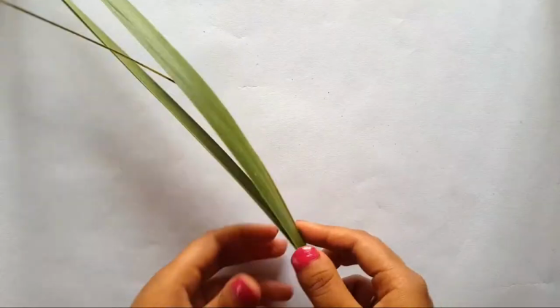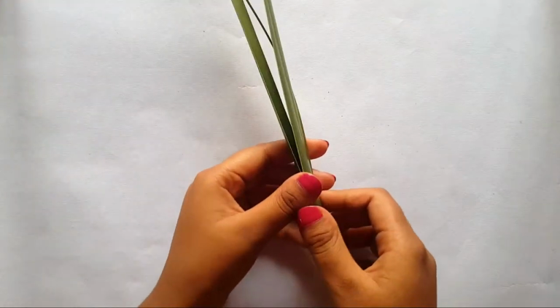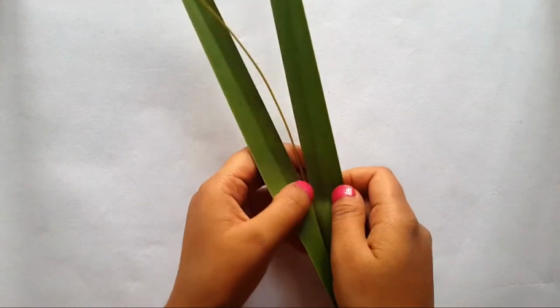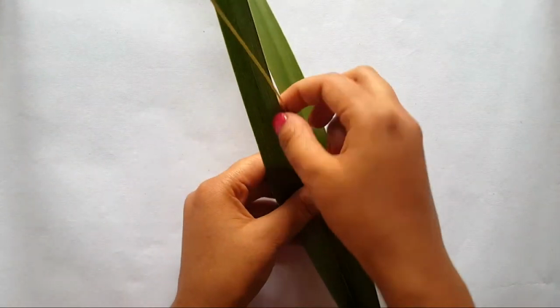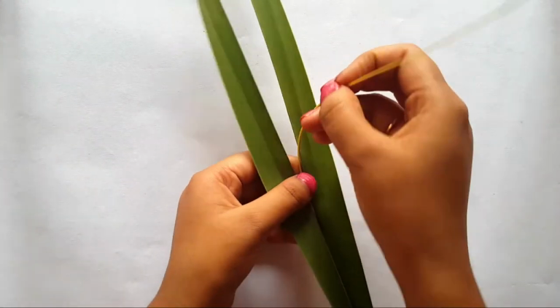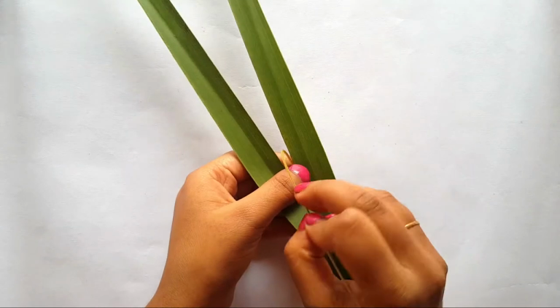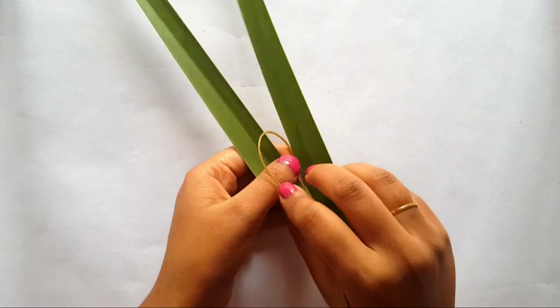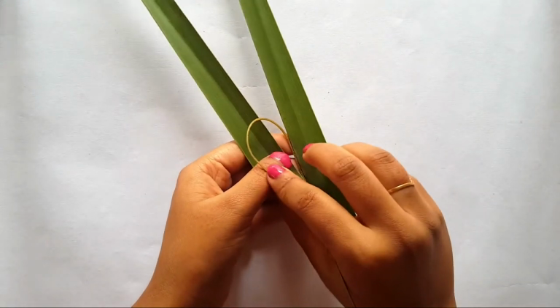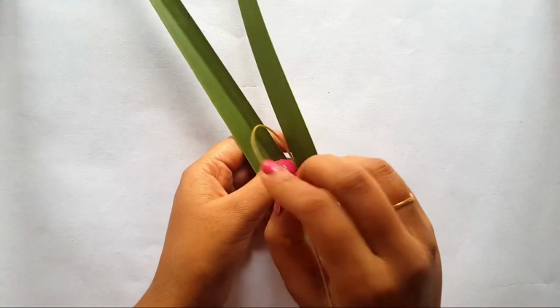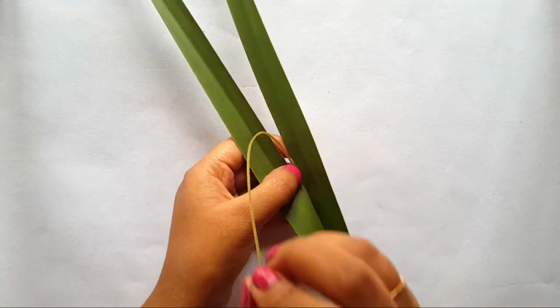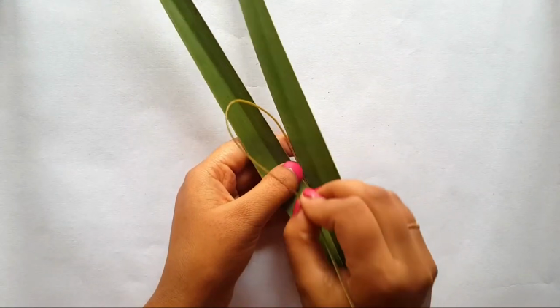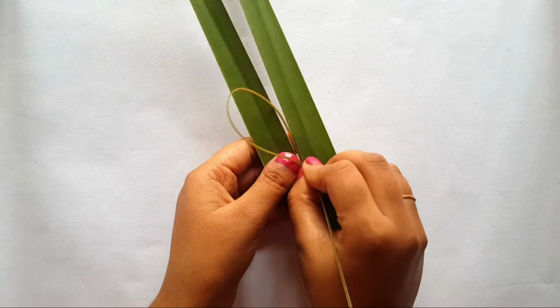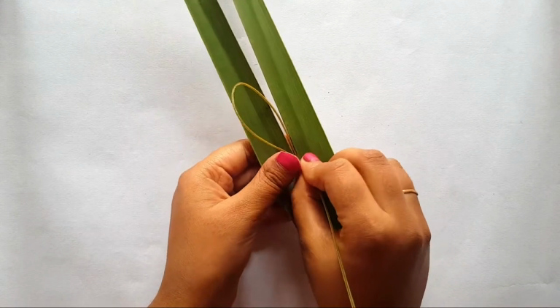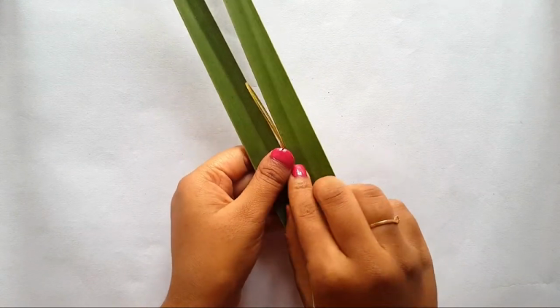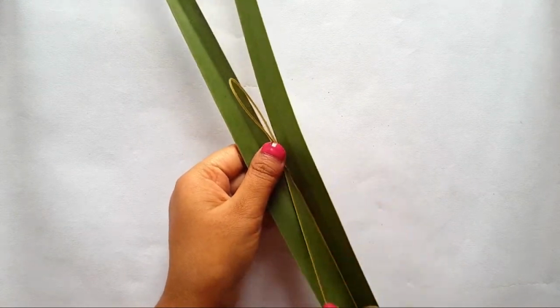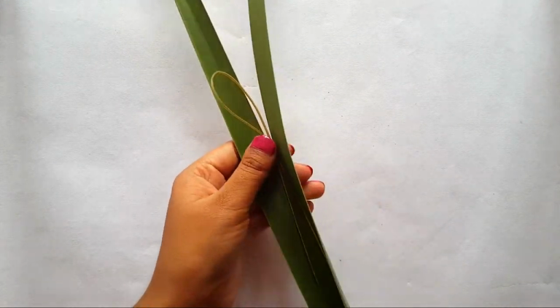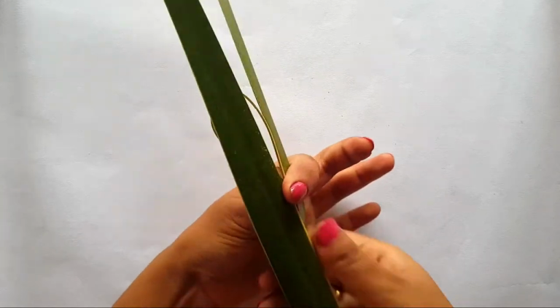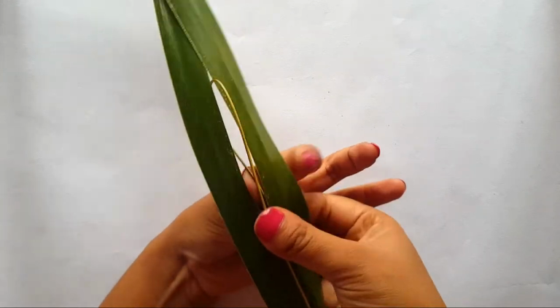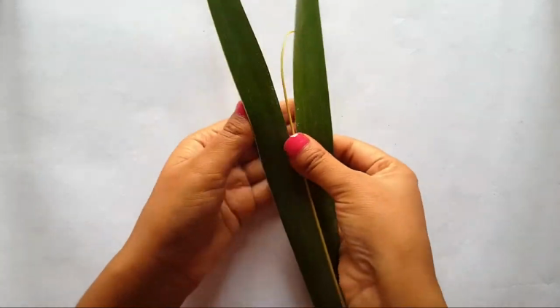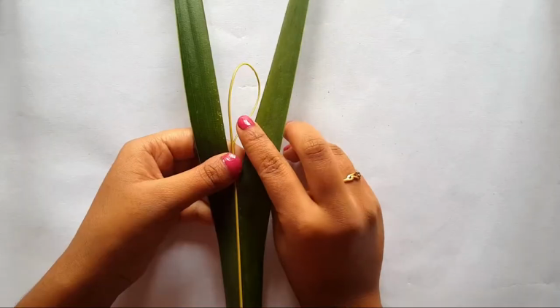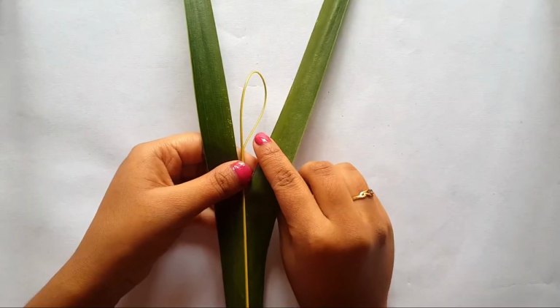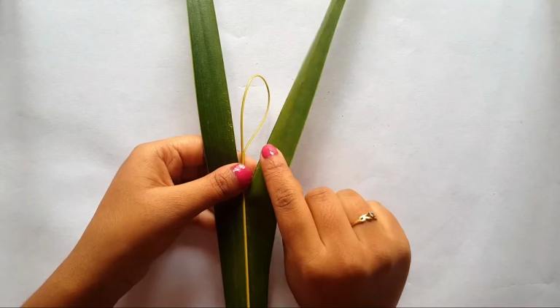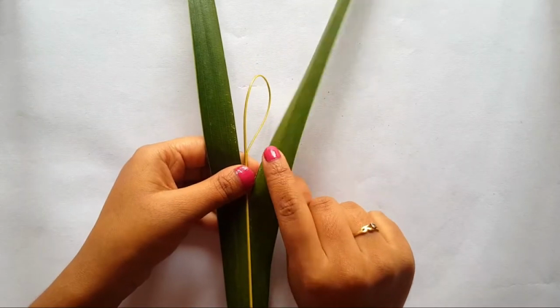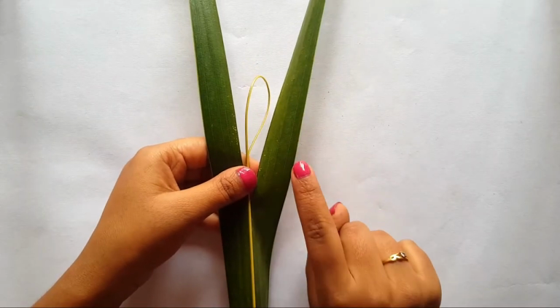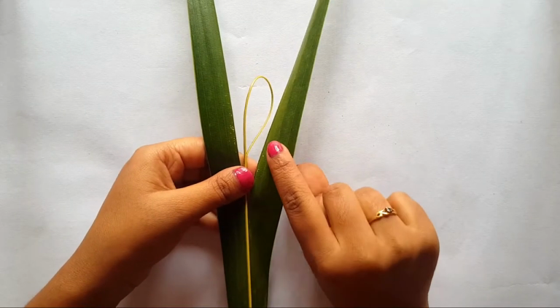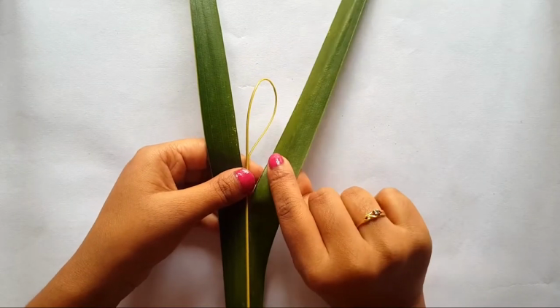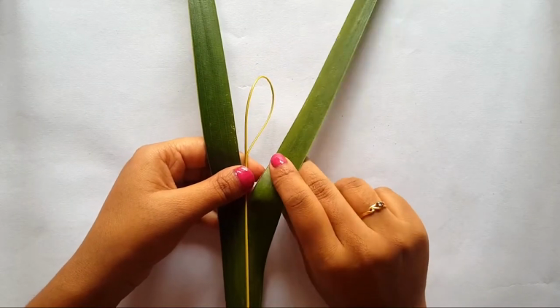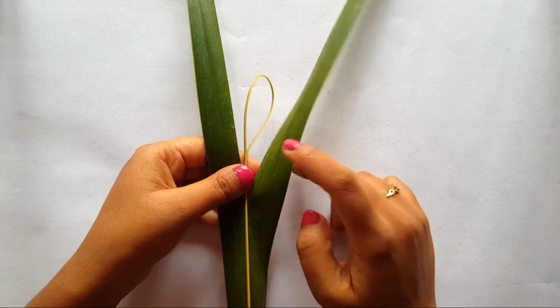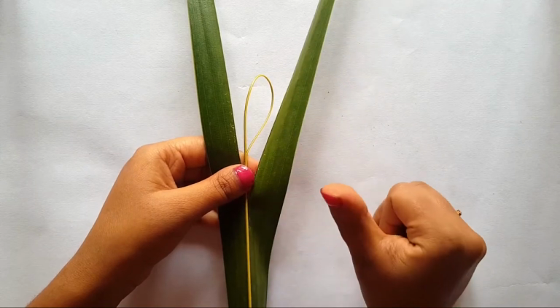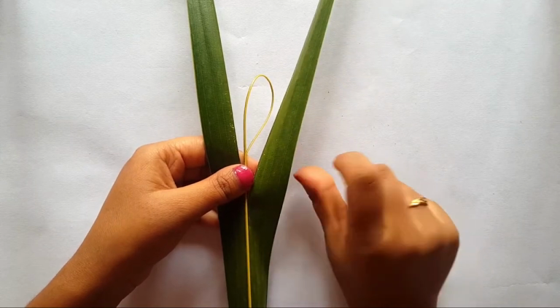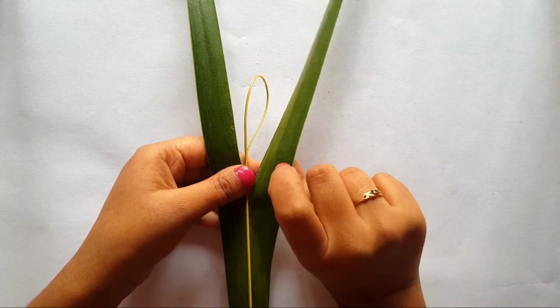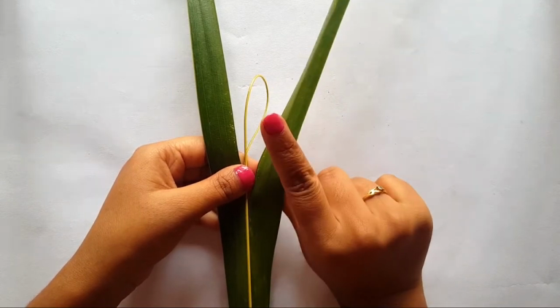Now make a loop with this rib, but make sure it shouldn't break. Actually, this was the main purpose of taking a tender coconut leaflet so that it won't break. Now bring the dark side to the front and hold one side of the leaflet here.